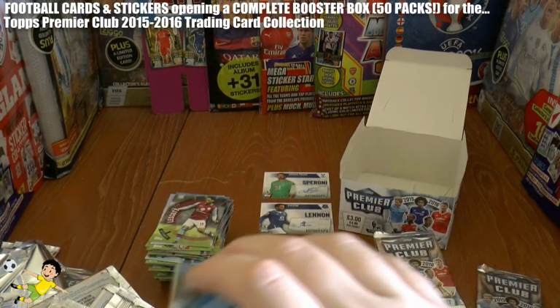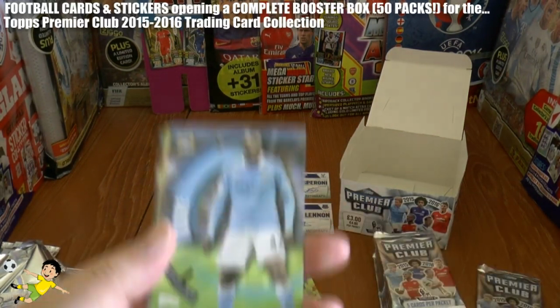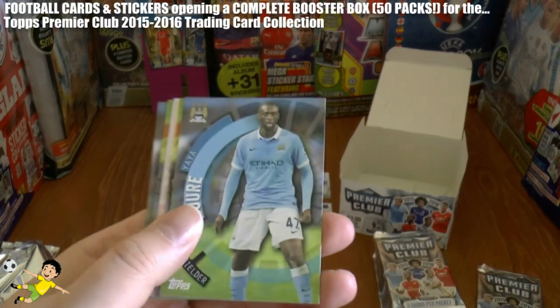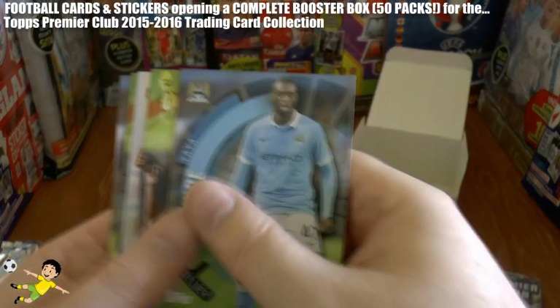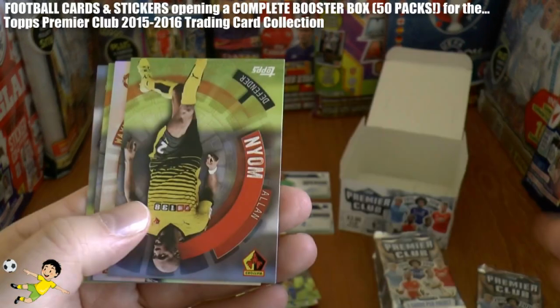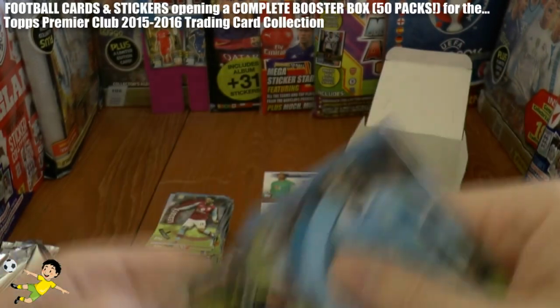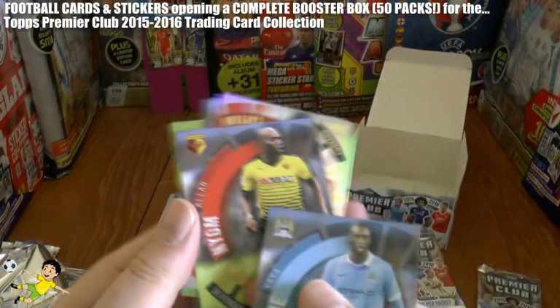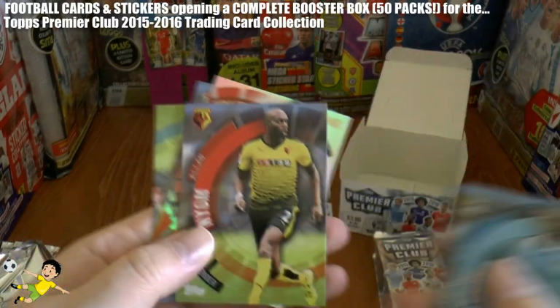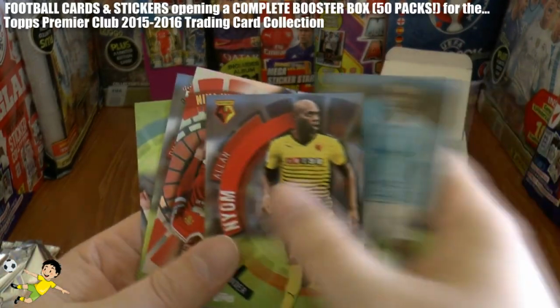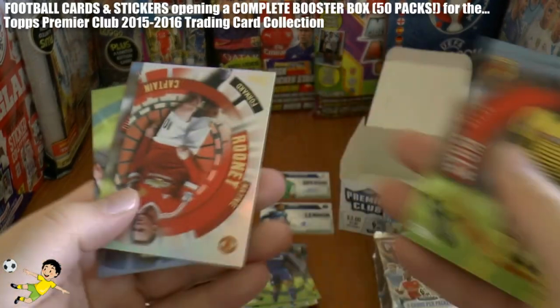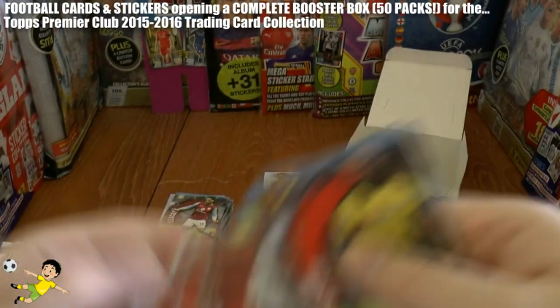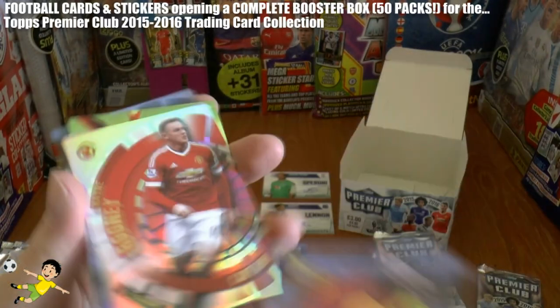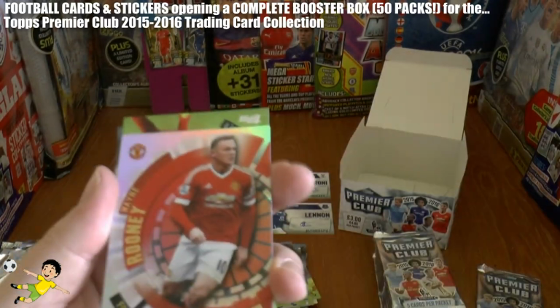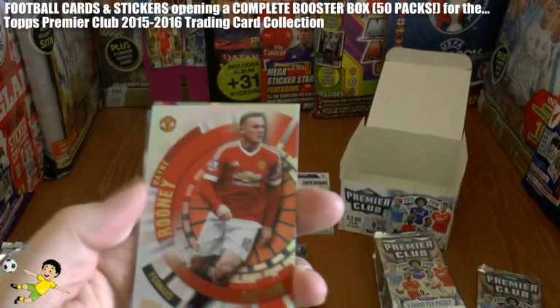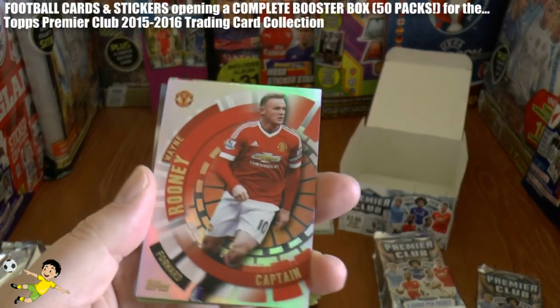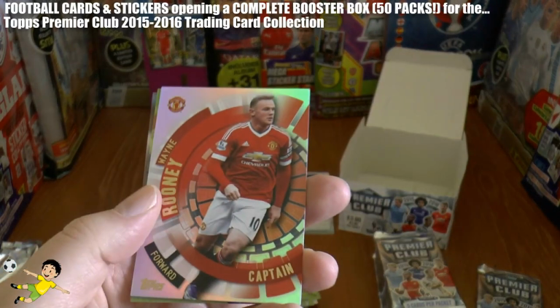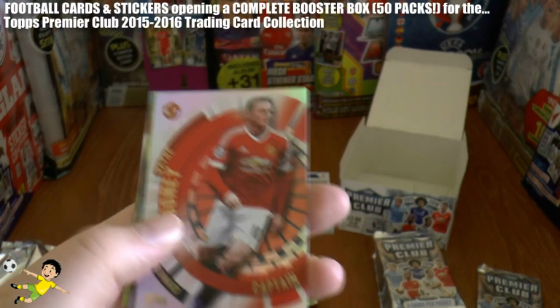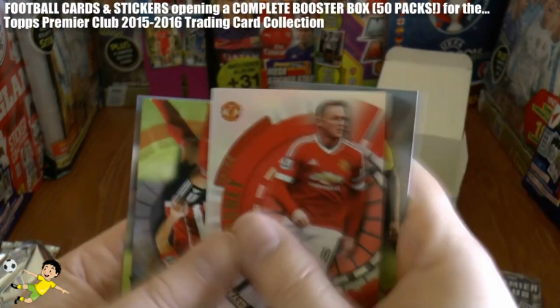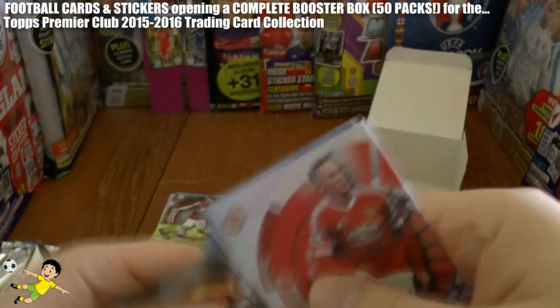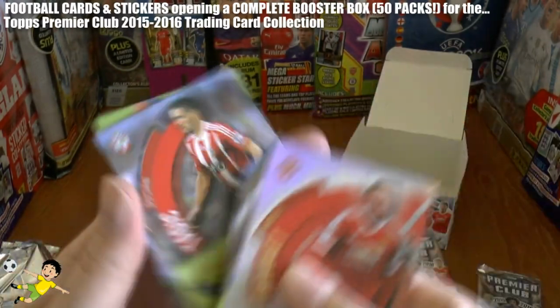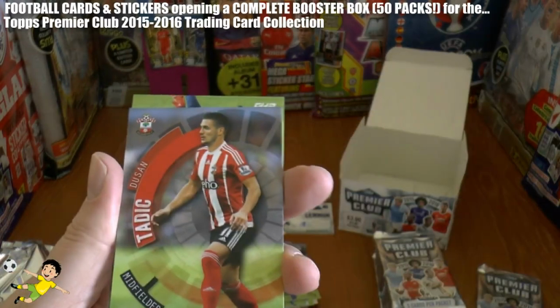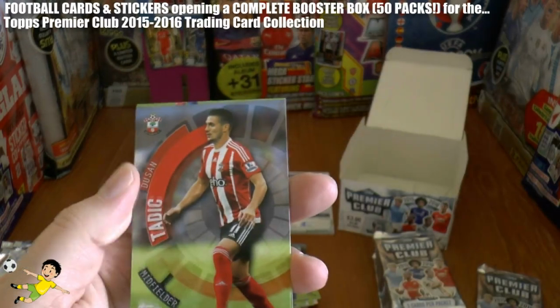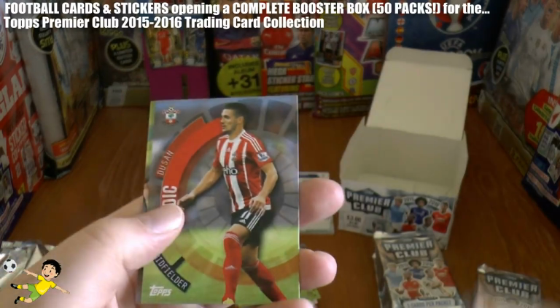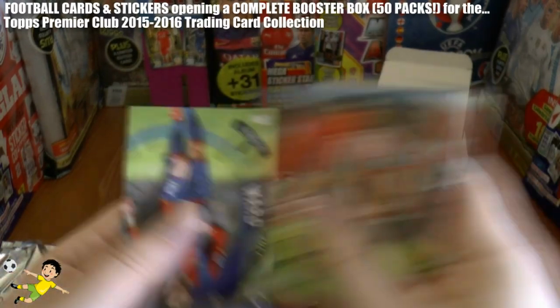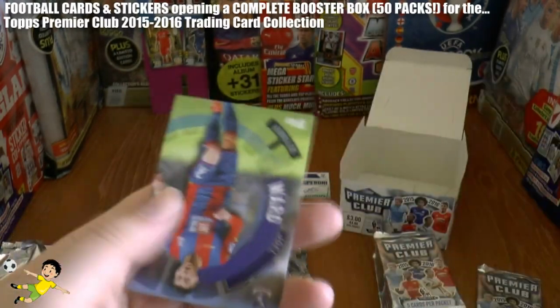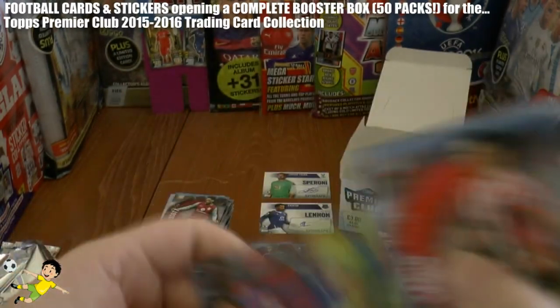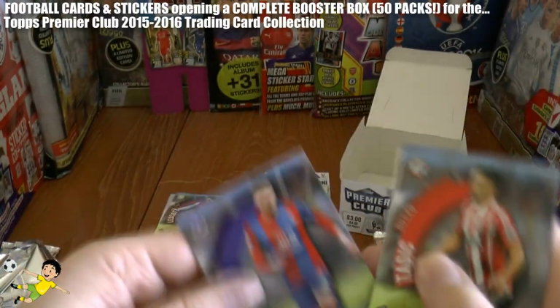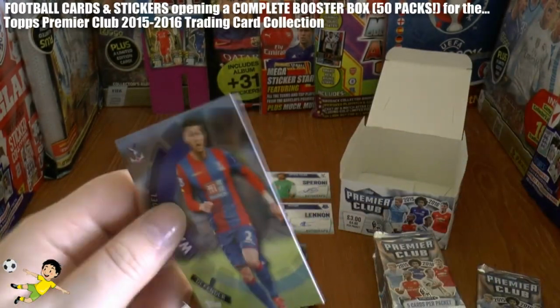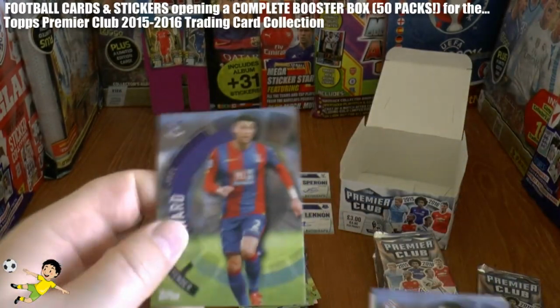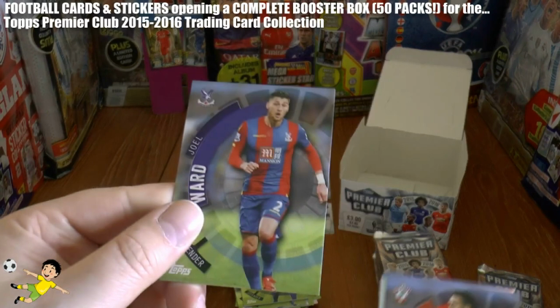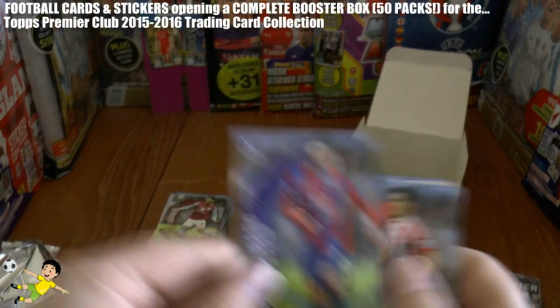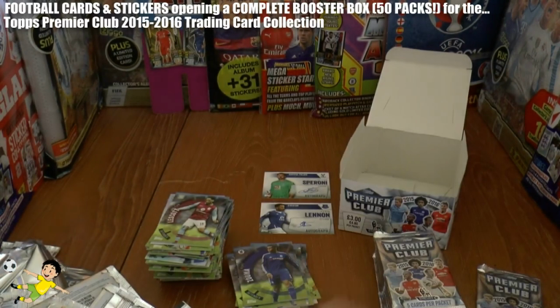Next pack we have Yaya Toure, and there is Wayne Rooney Captain of Manchester United, followed by Dusan Tadic and Joel Ward of Palace.